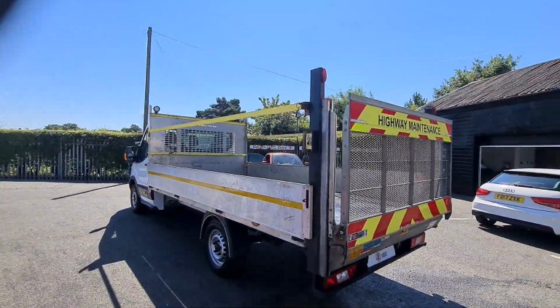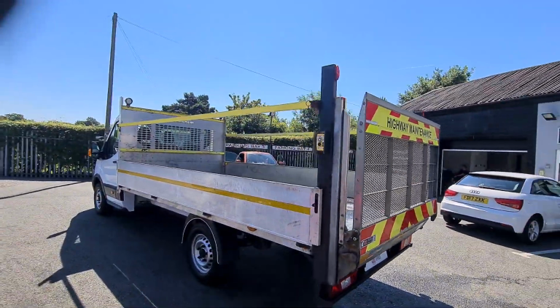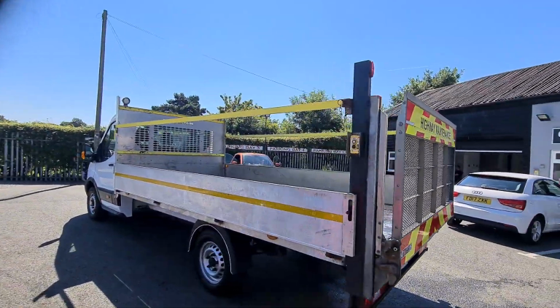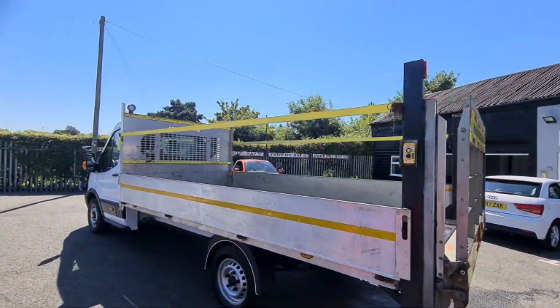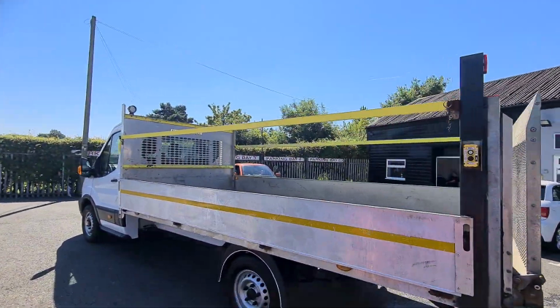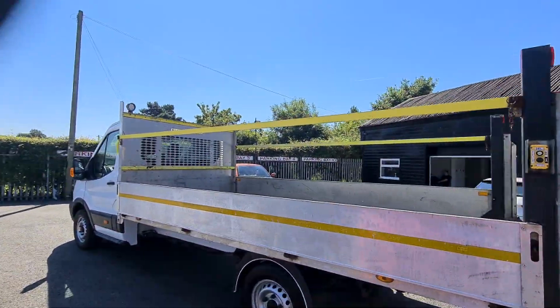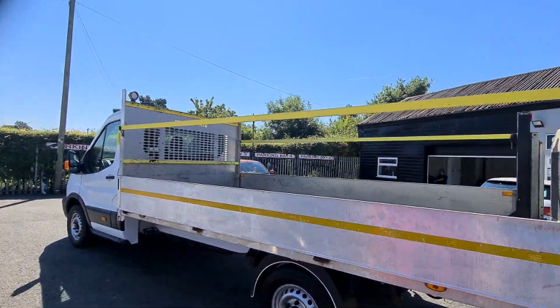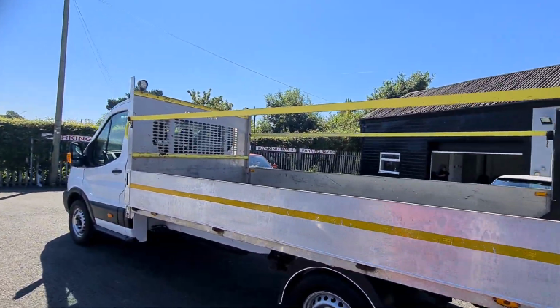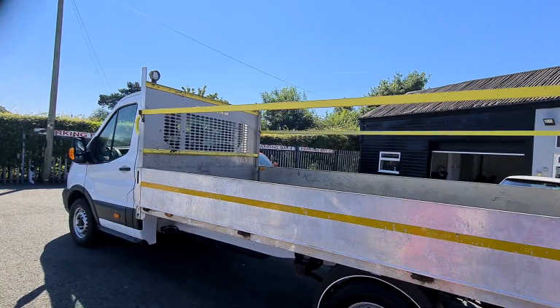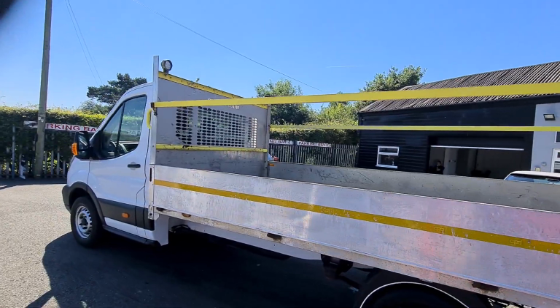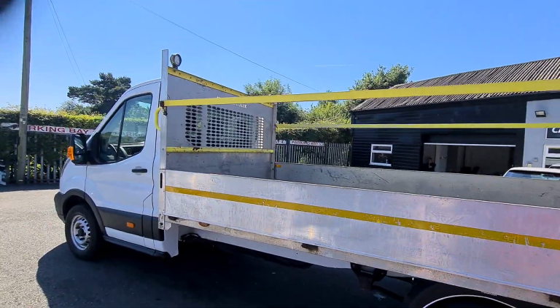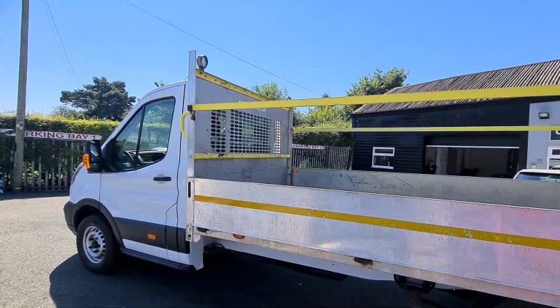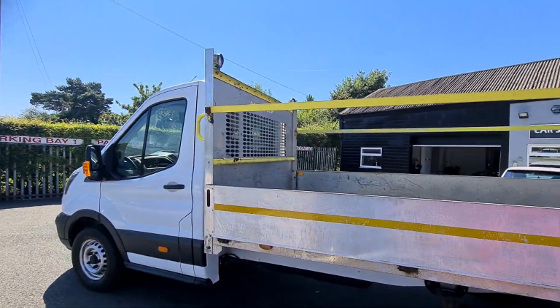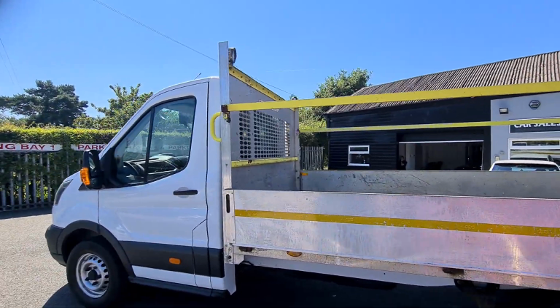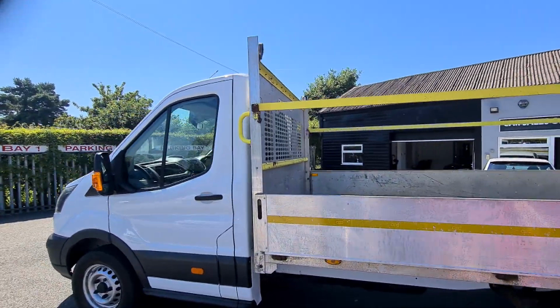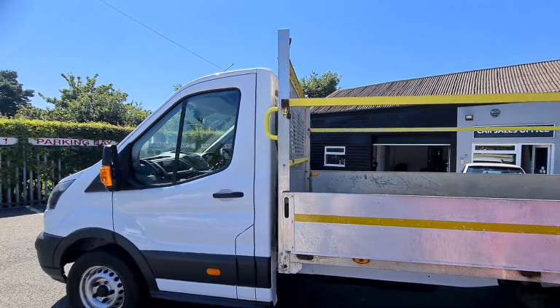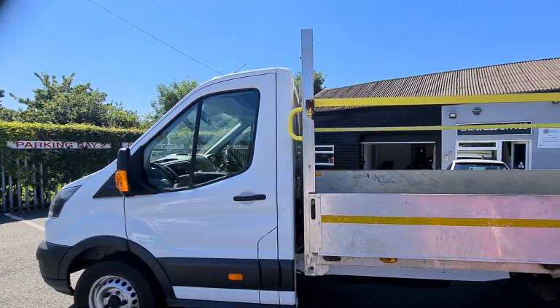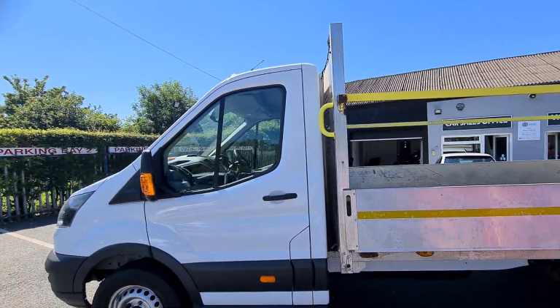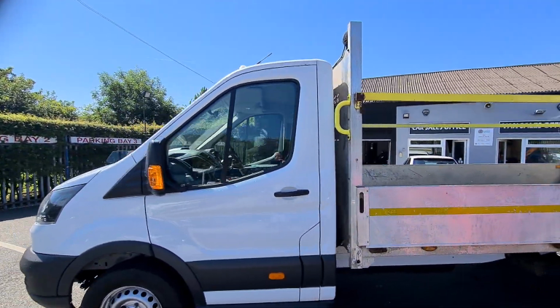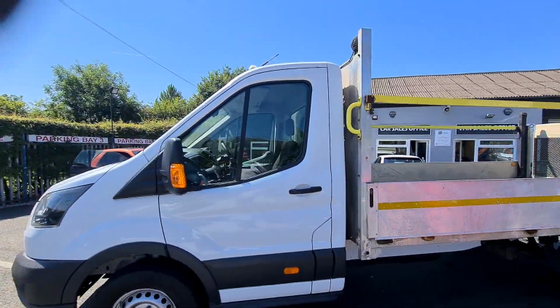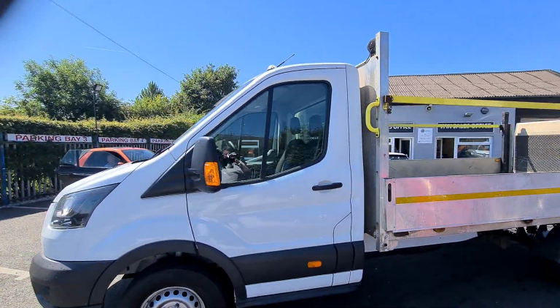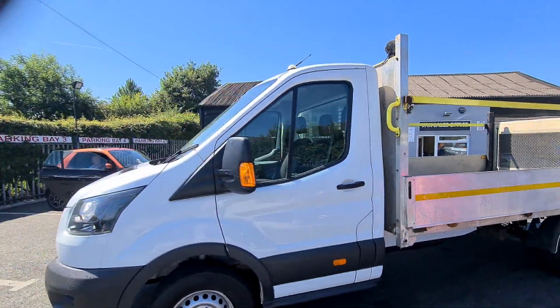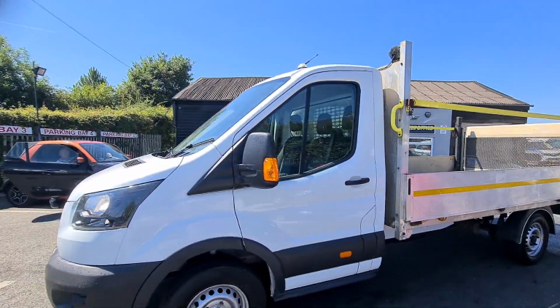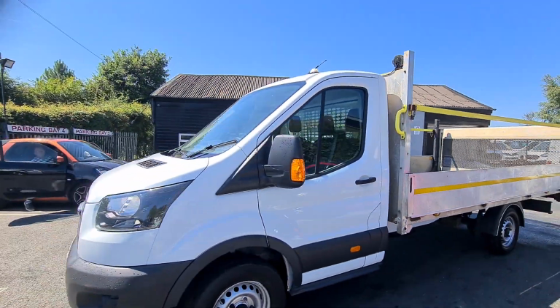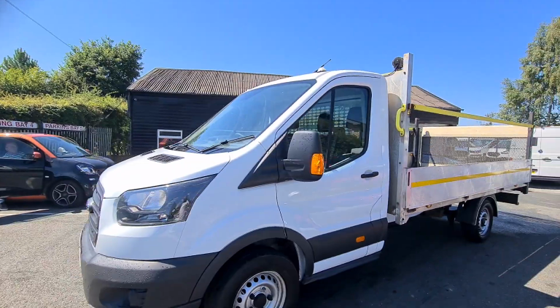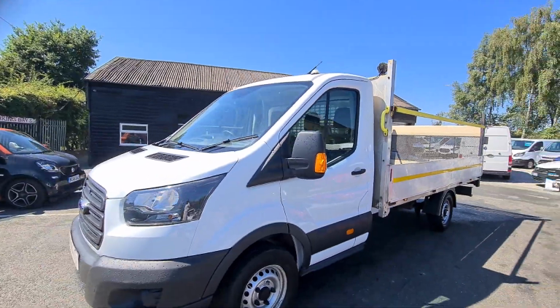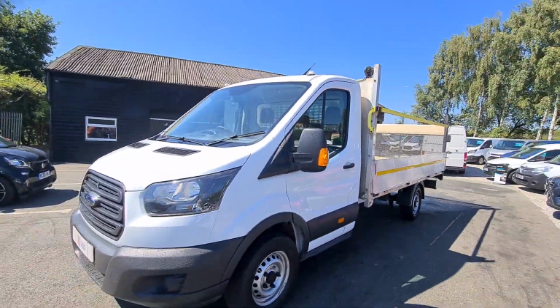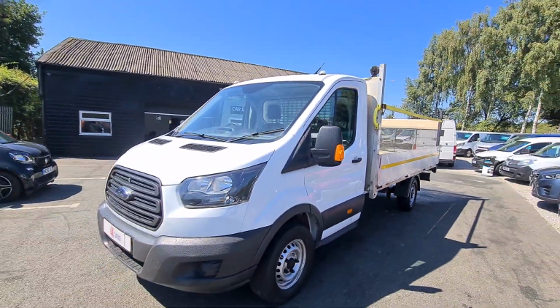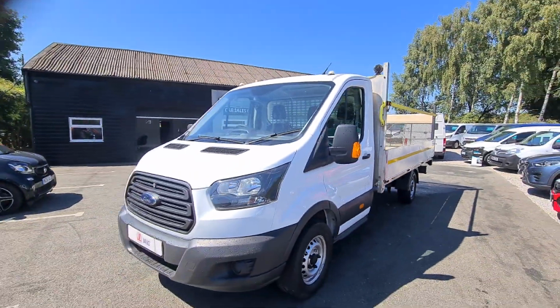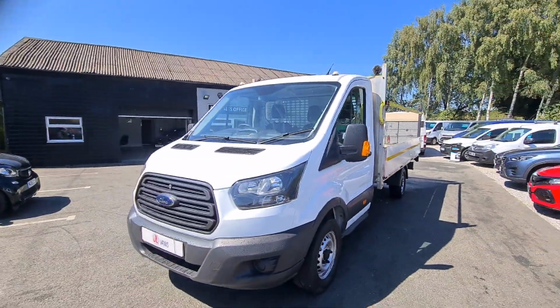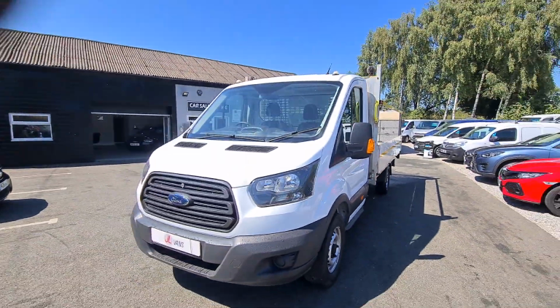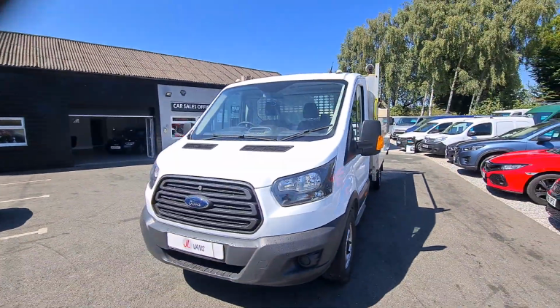Also got the added bar at the top as well. Really nice clean condition throughout. 130 brake horsepower.